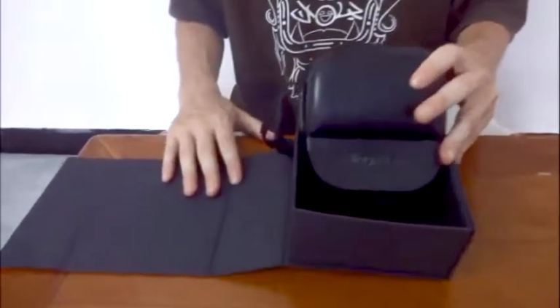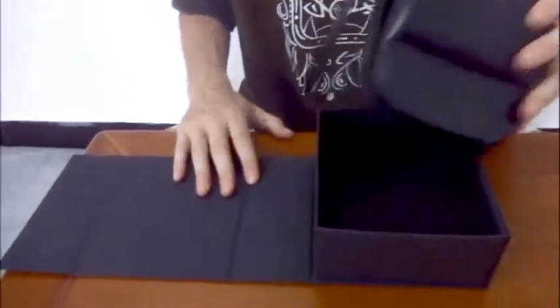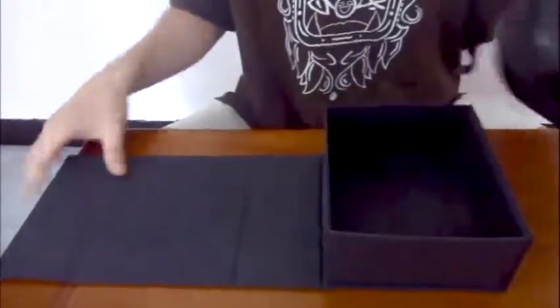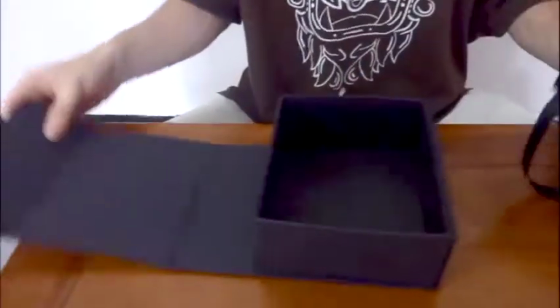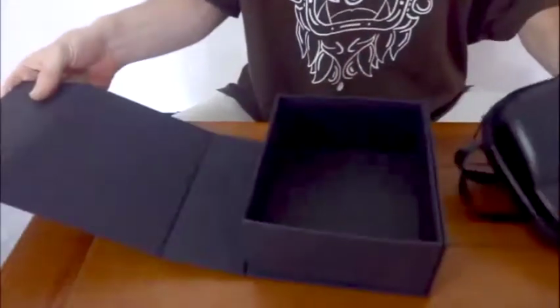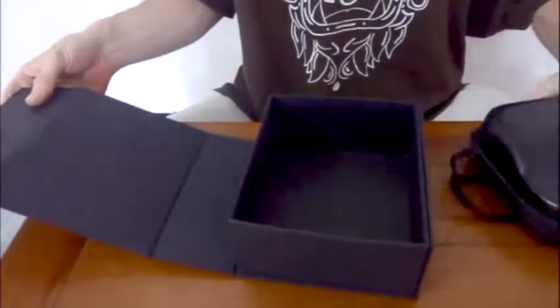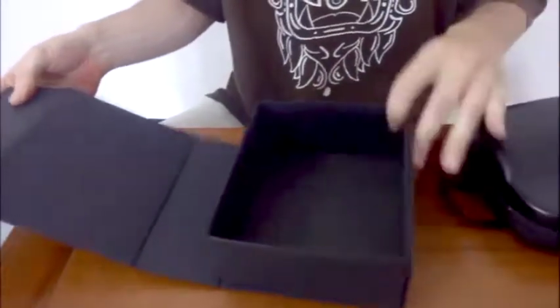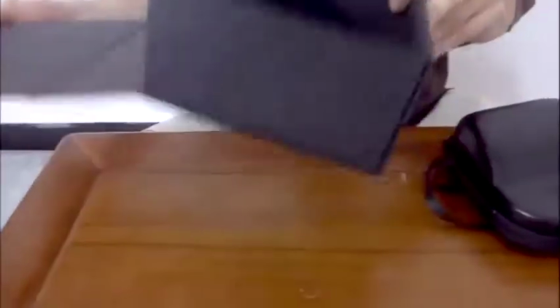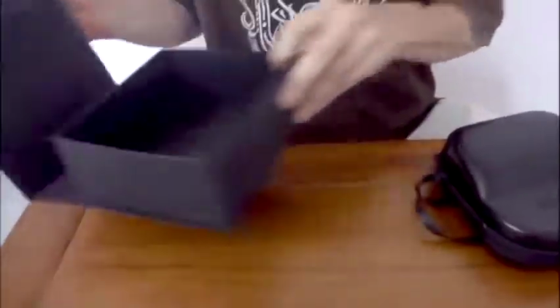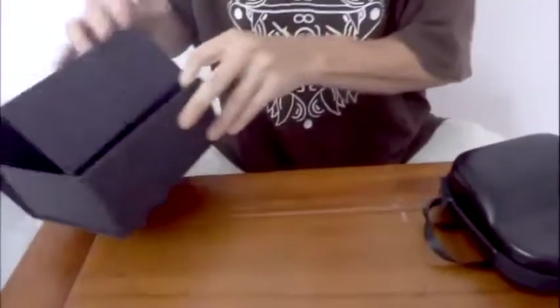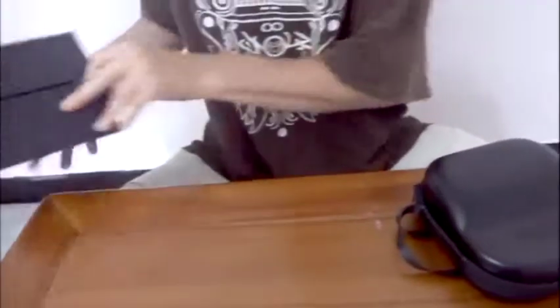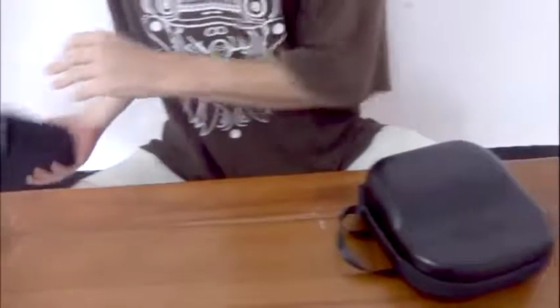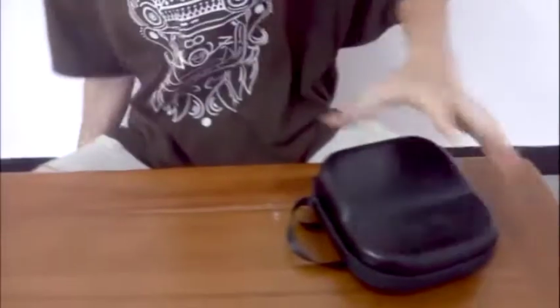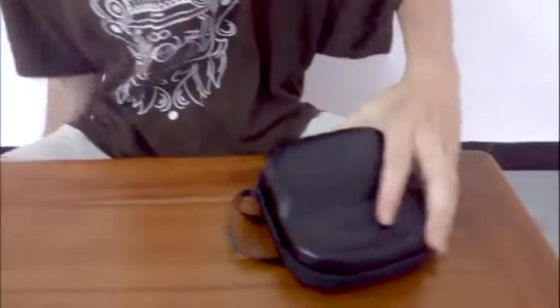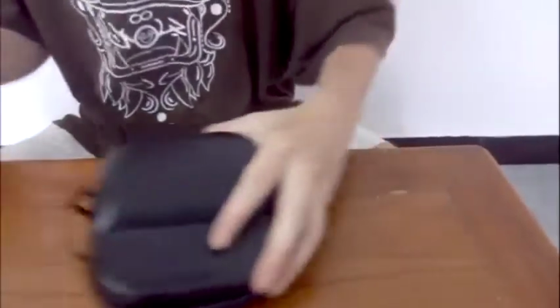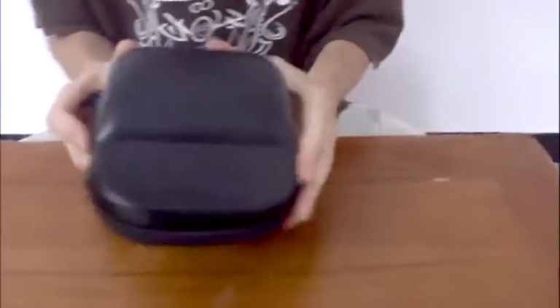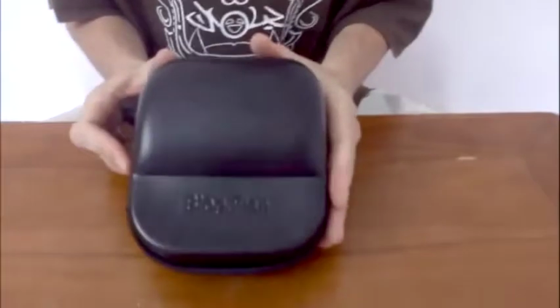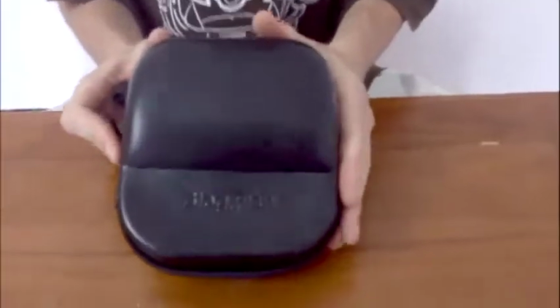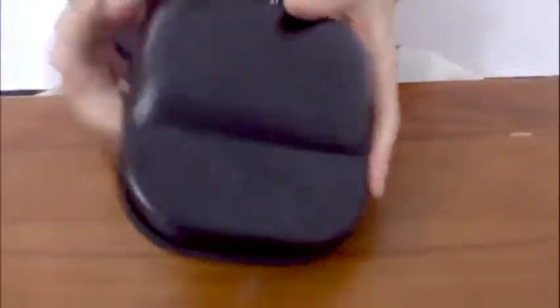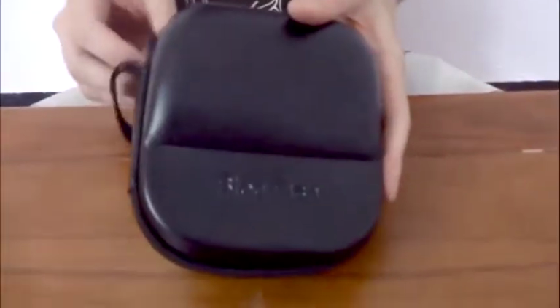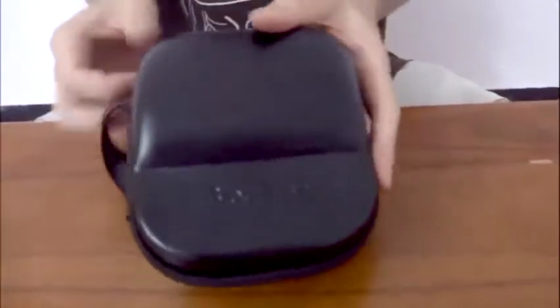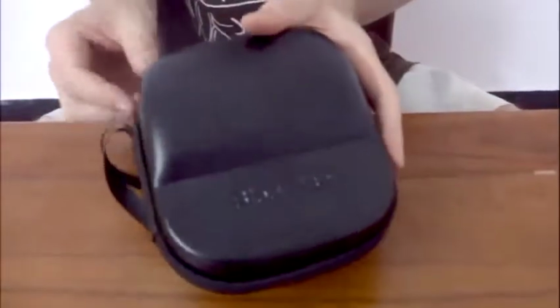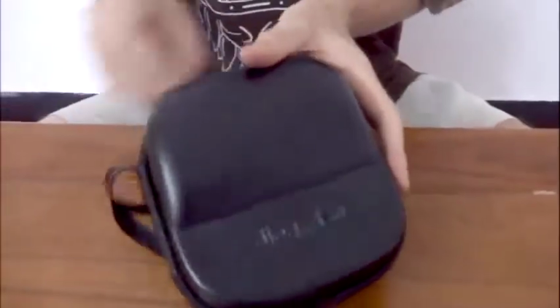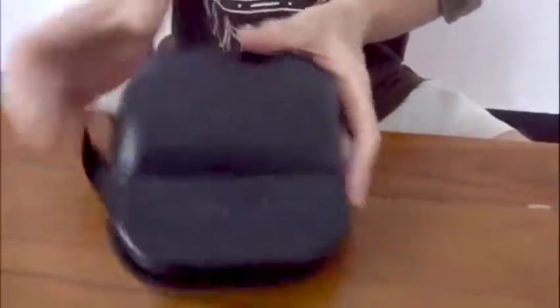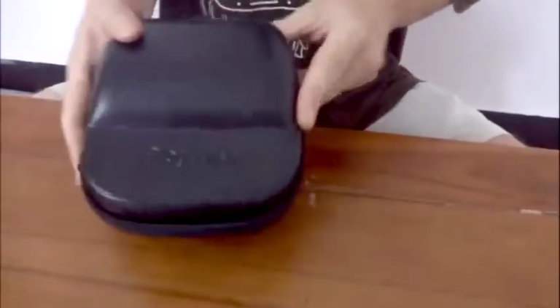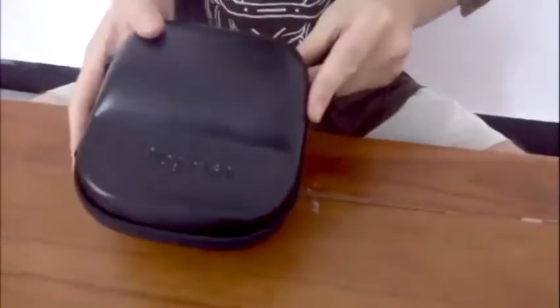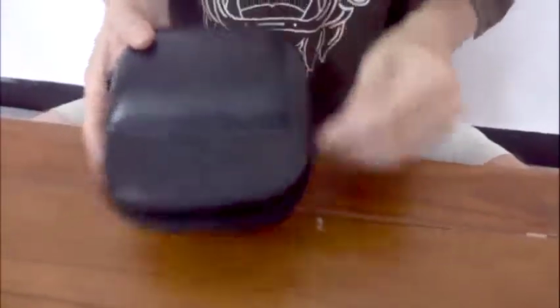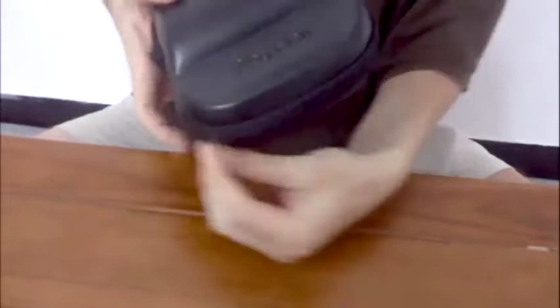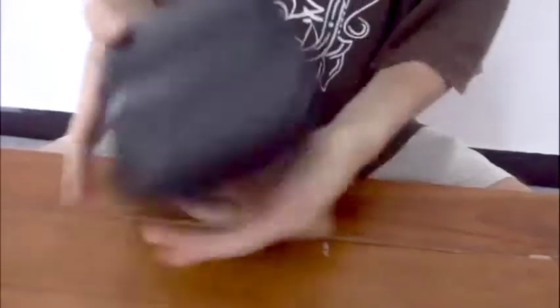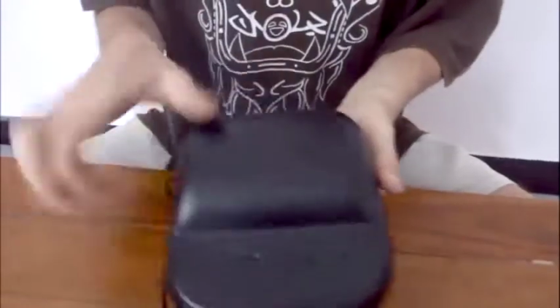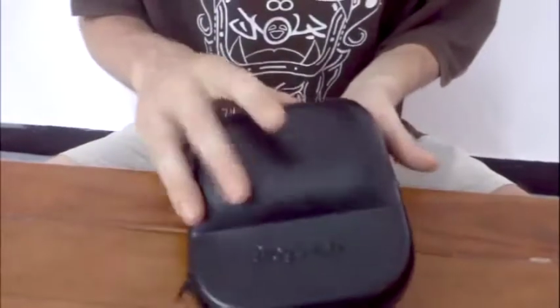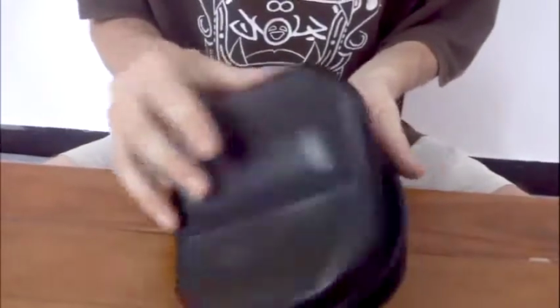They arrive in this really nice gift box, and inside that we have this high quality carry case for daily use. It's nice and hard, and protects everything that's inside.